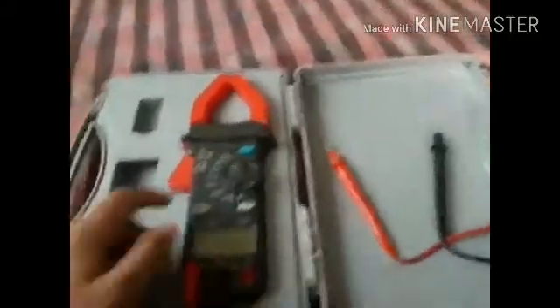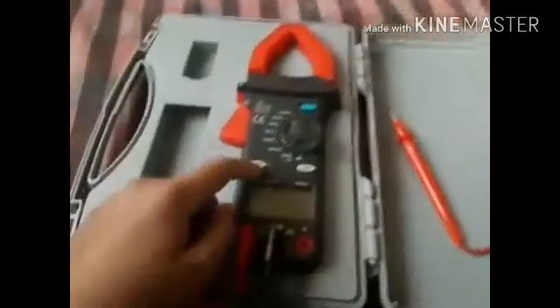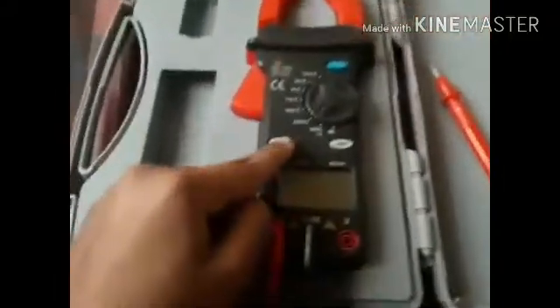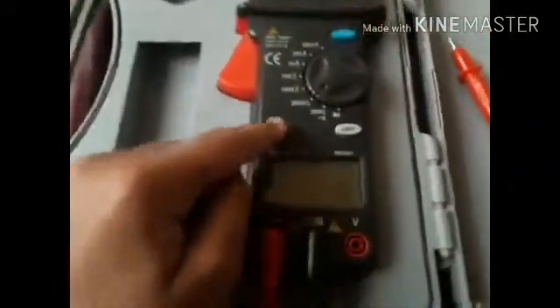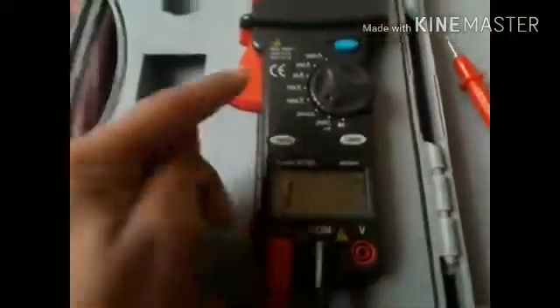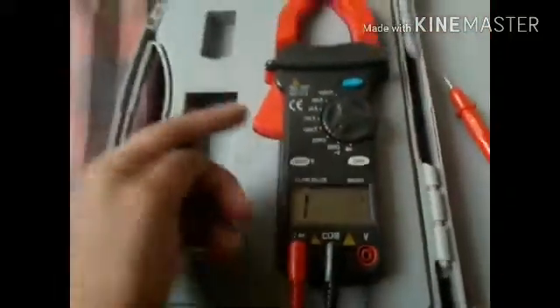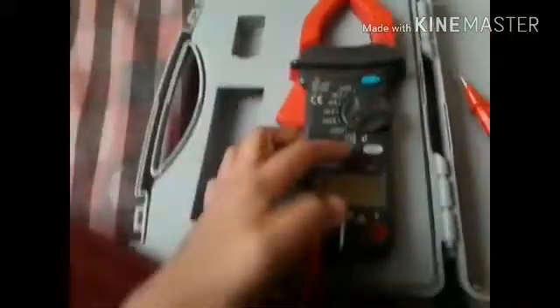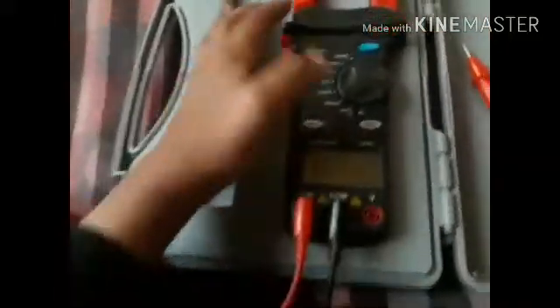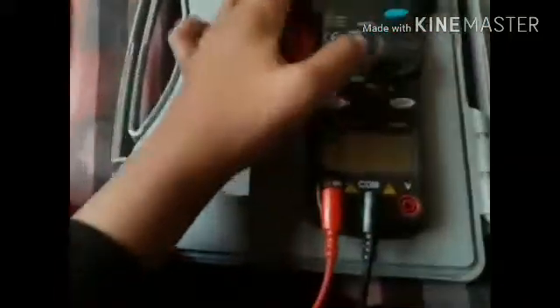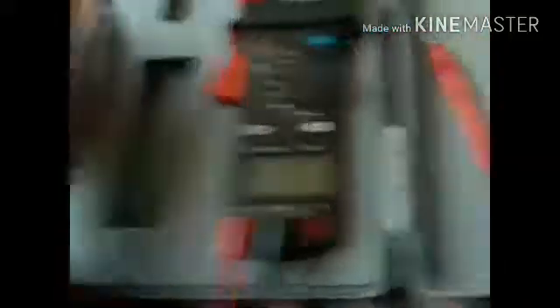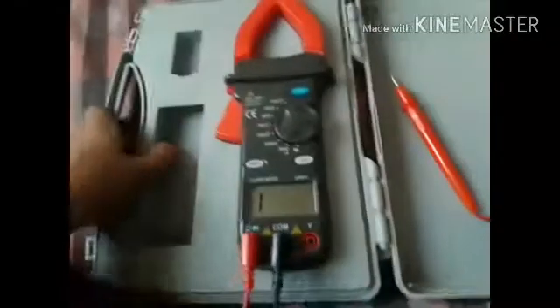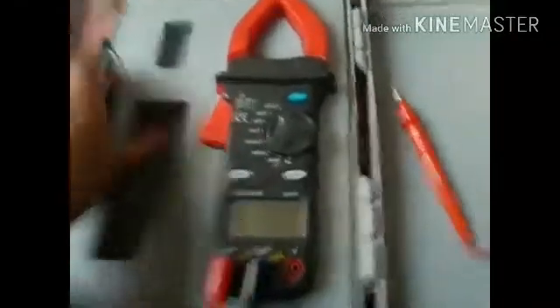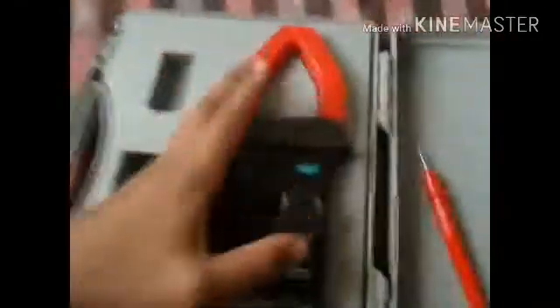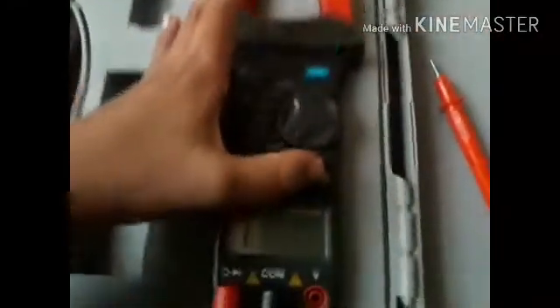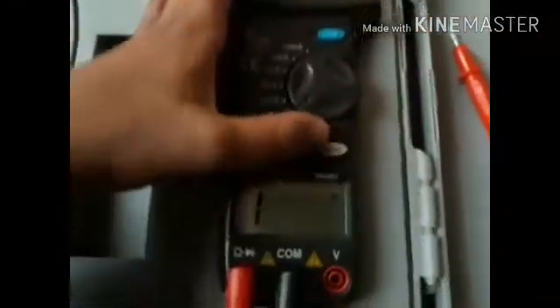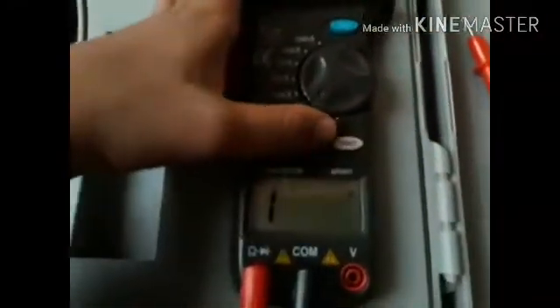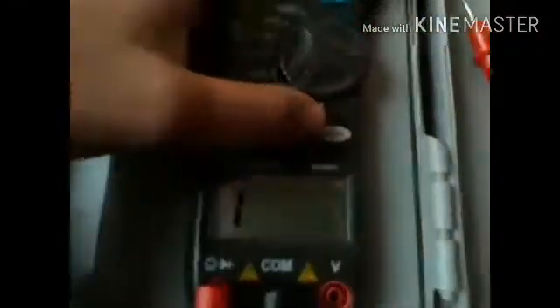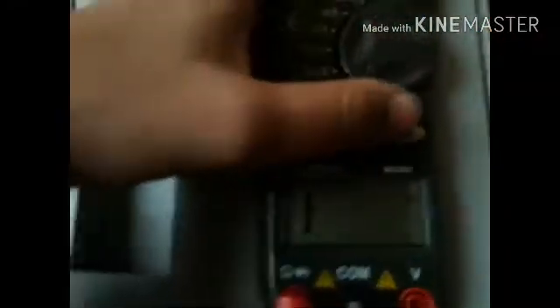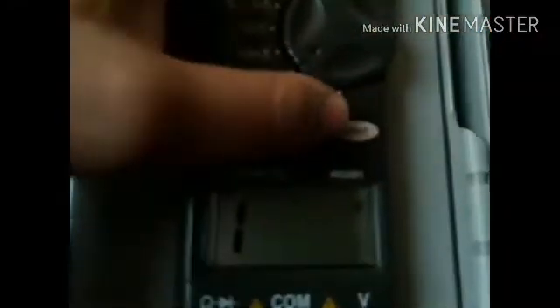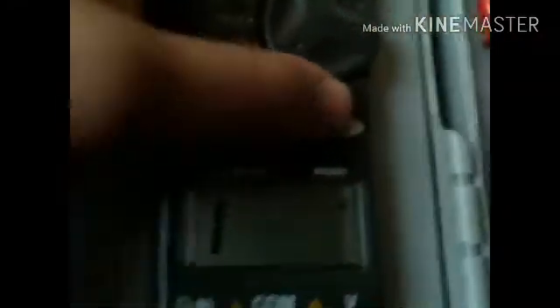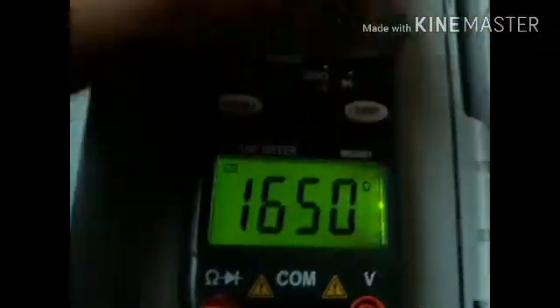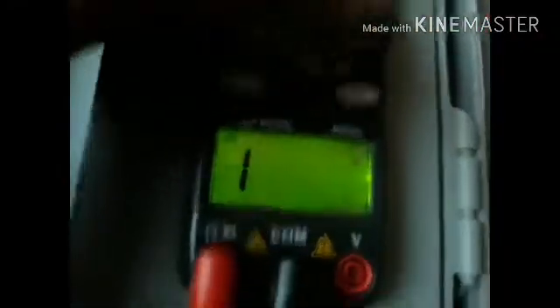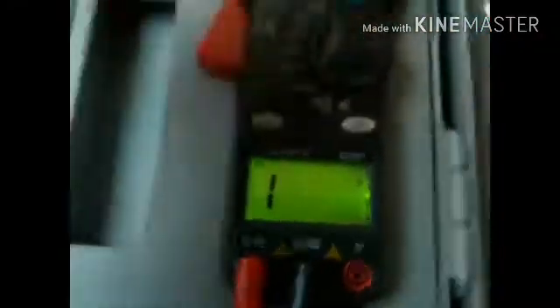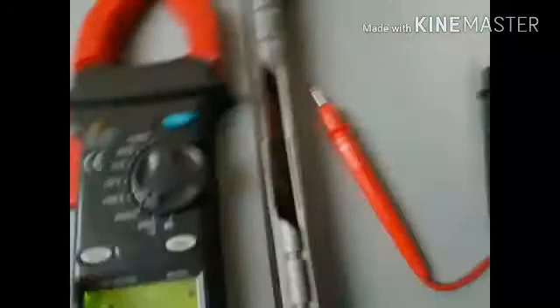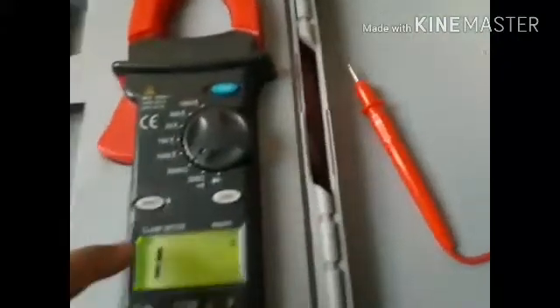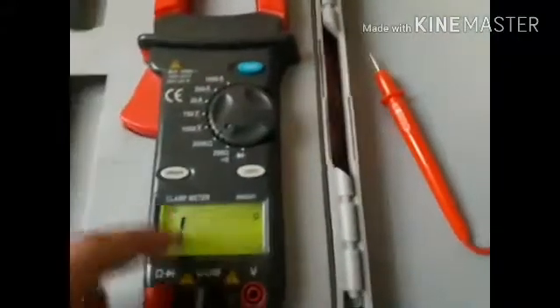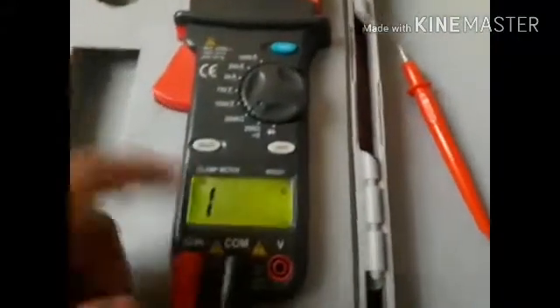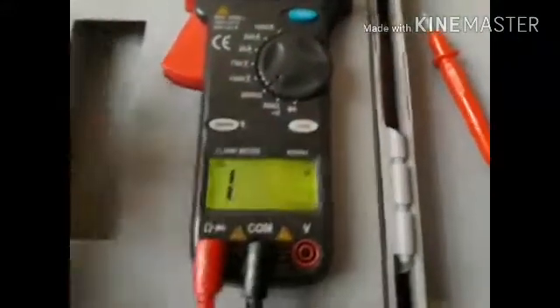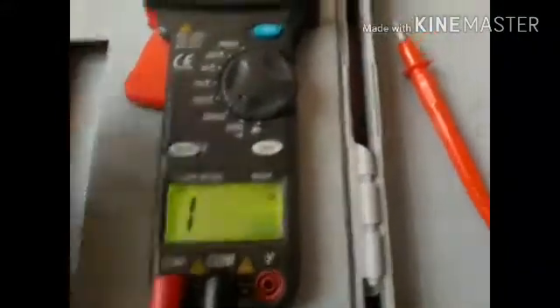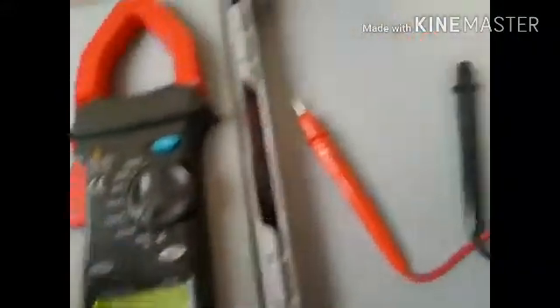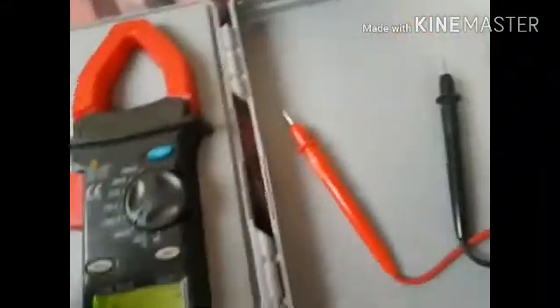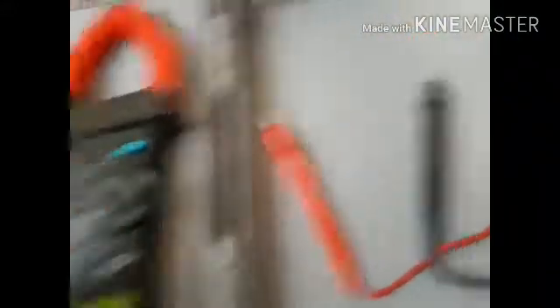You can just turn it on like this. If you want to work at night, you see this light button — press it and it will glow for a short time, then the light will go off.